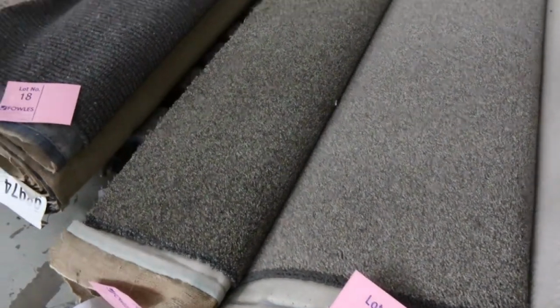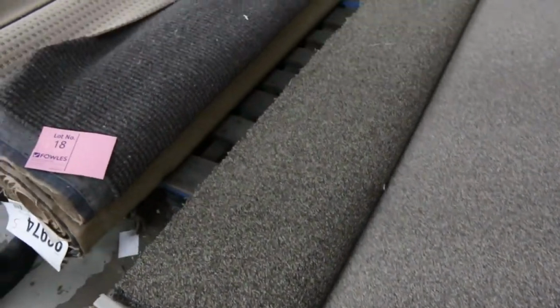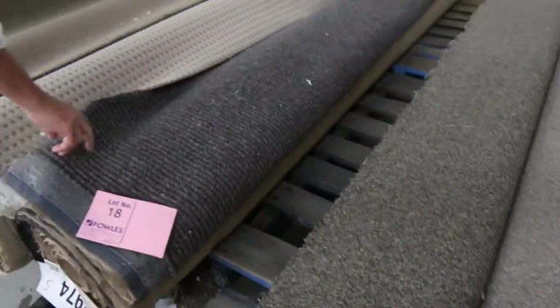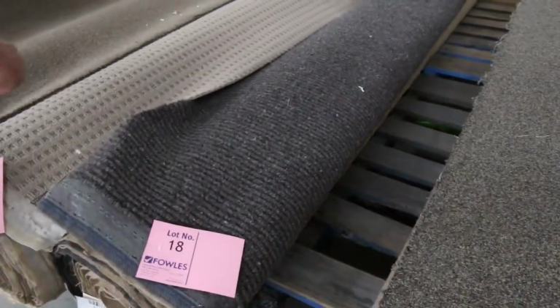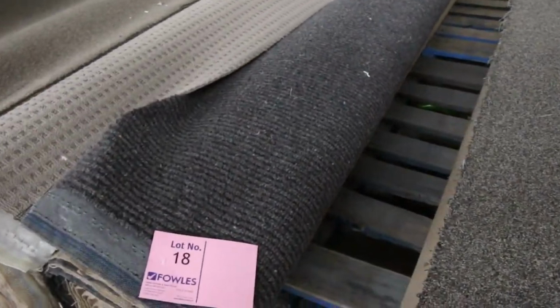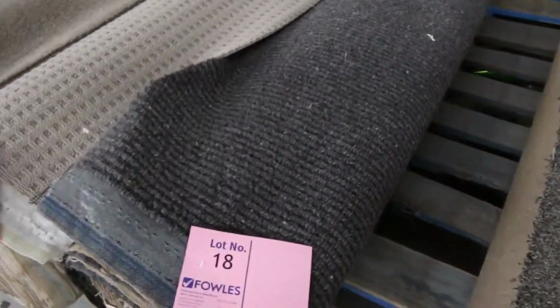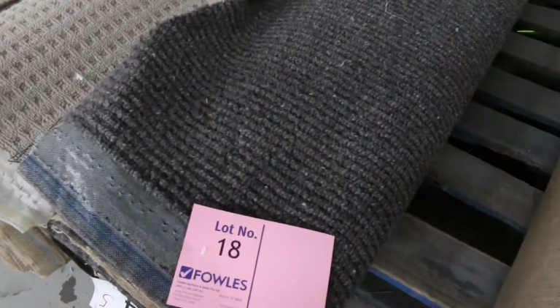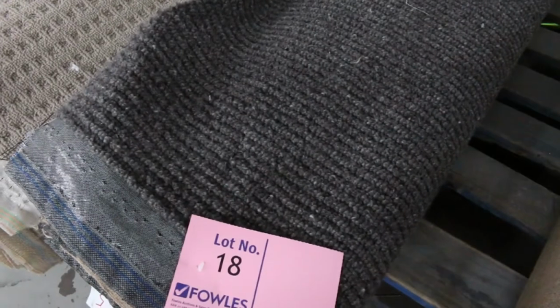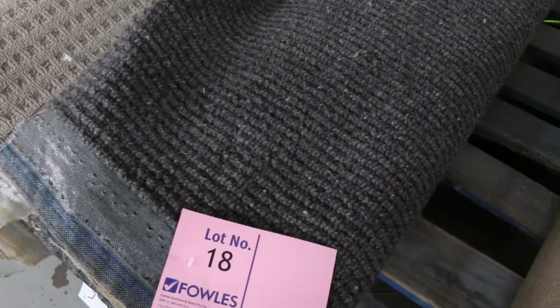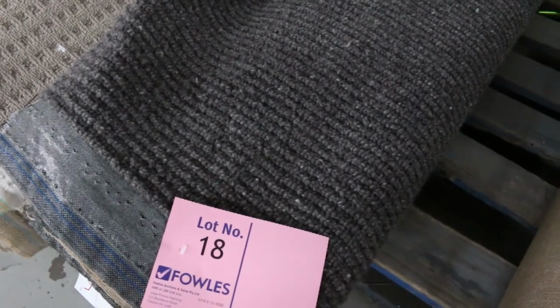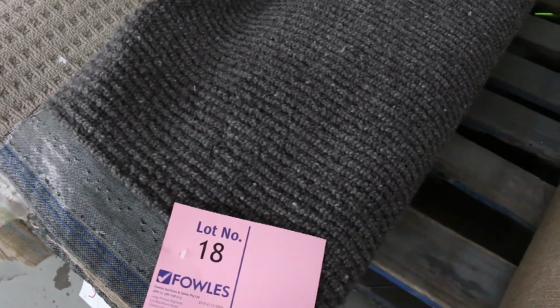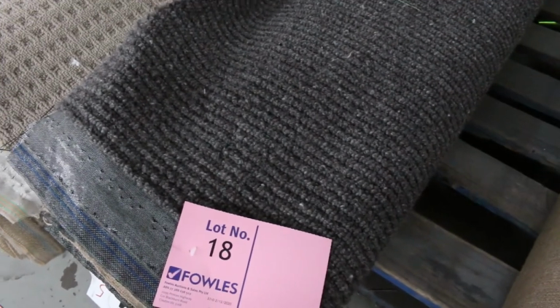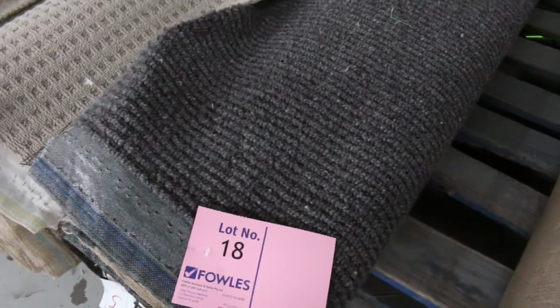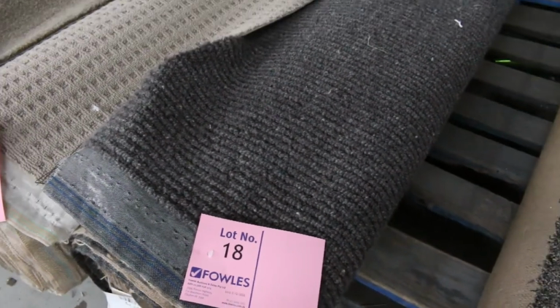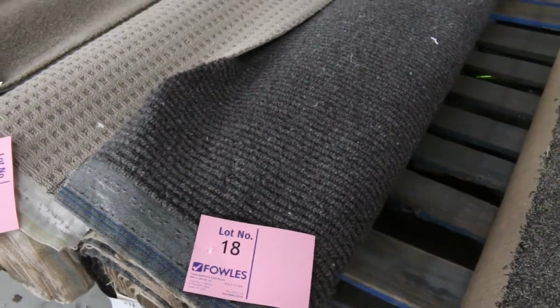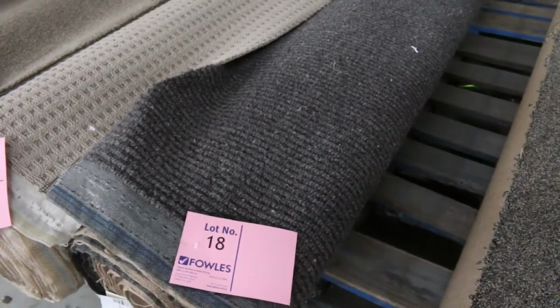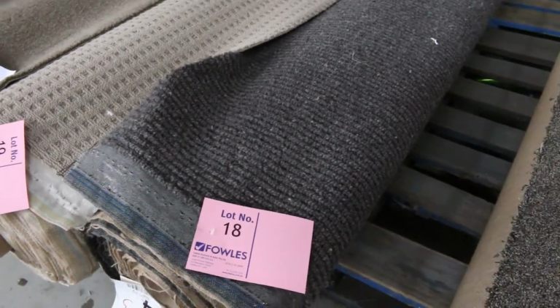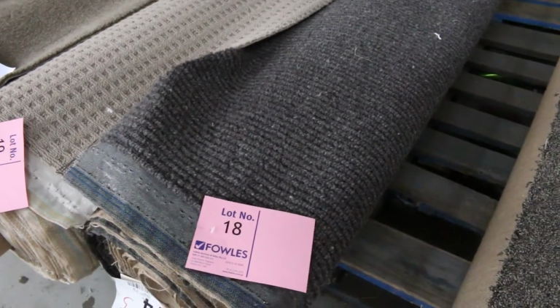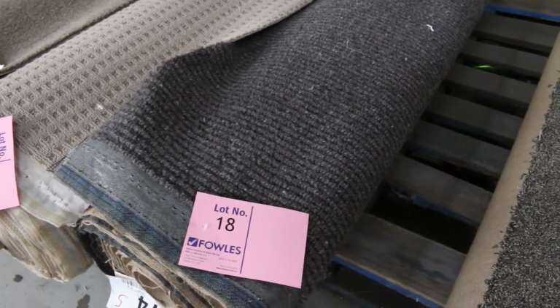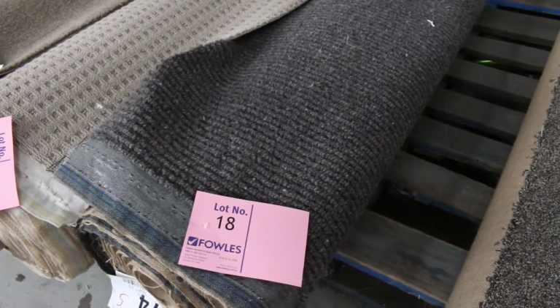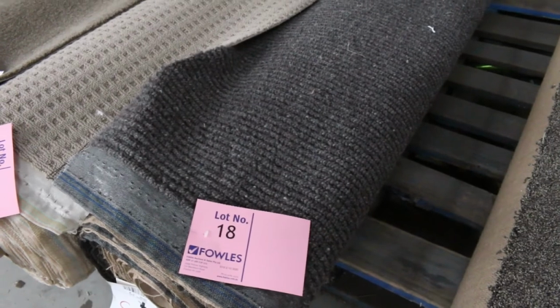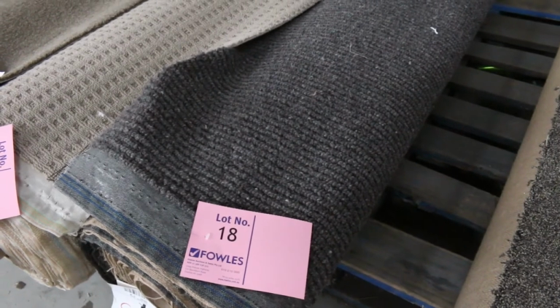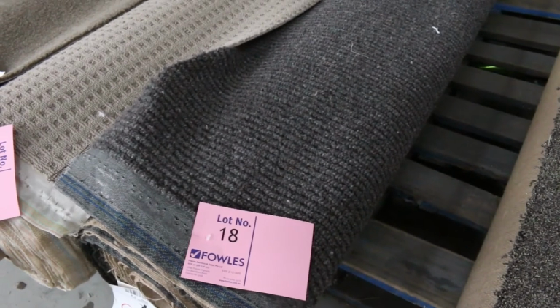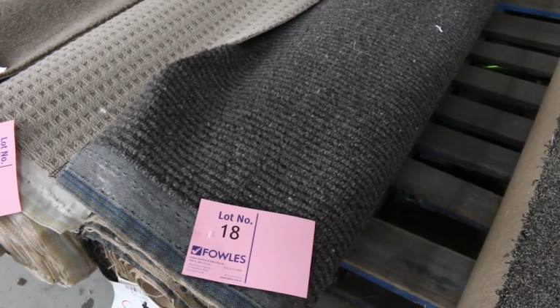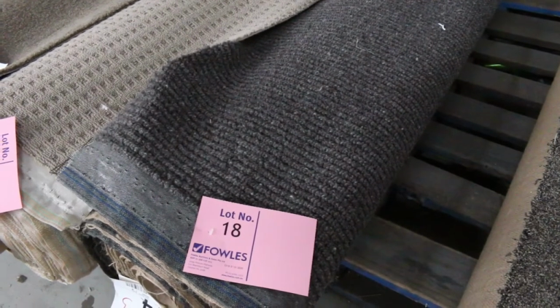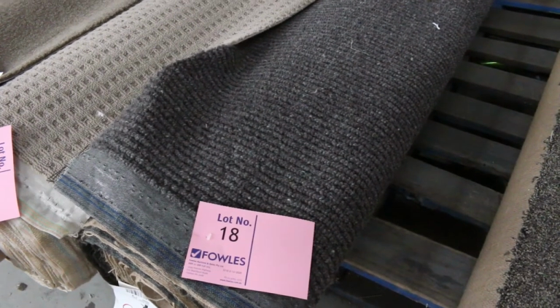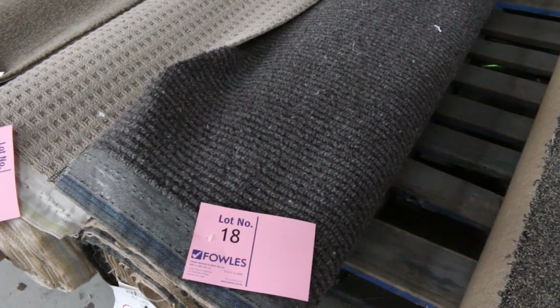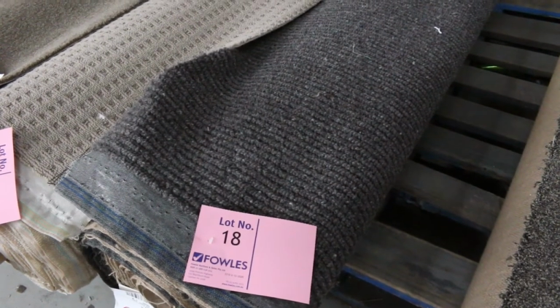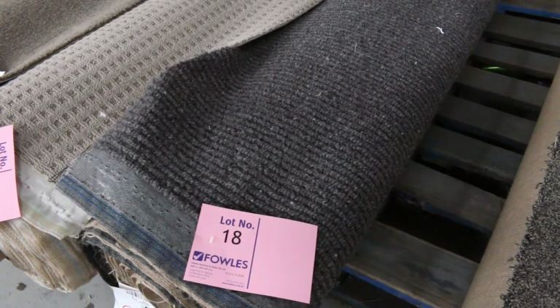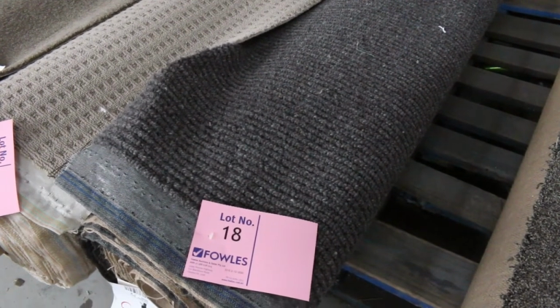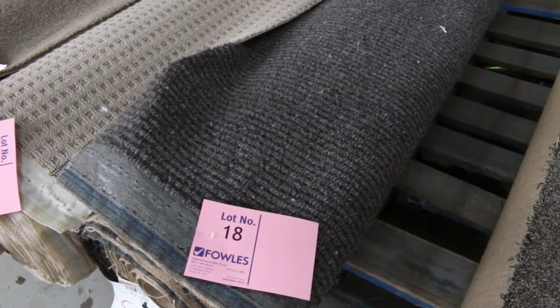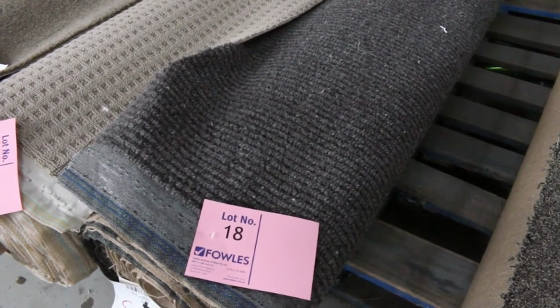Lot number 18 is also a good looking carpet — a textured 100% wool carpet, normally up around $180 a meter. We'll start at $25, but I'll be thinking it sells around about $40 to $50 a meter for that. But yeah, you're saving well and truly over $100 a meter.